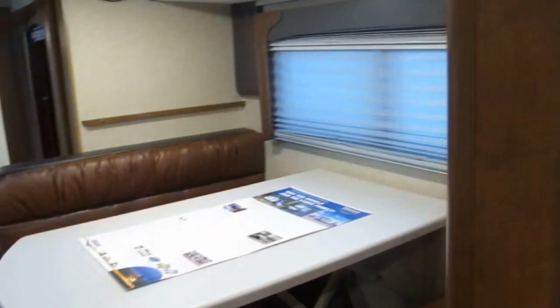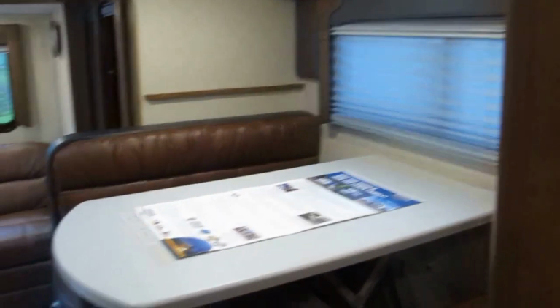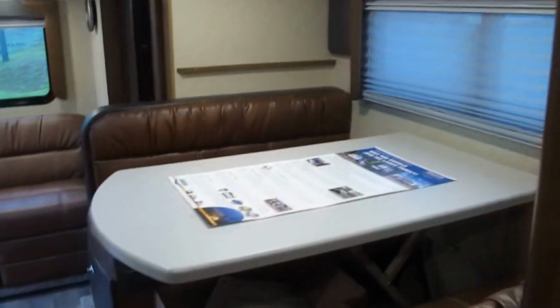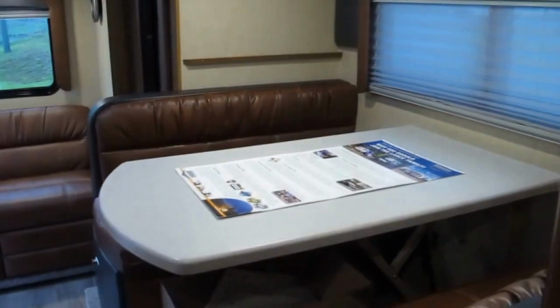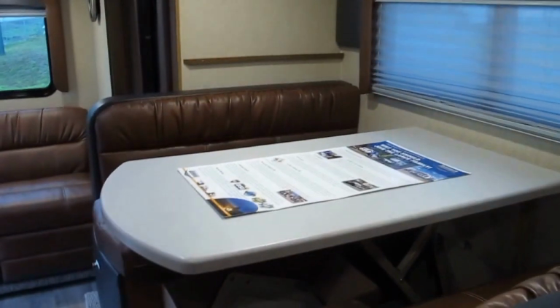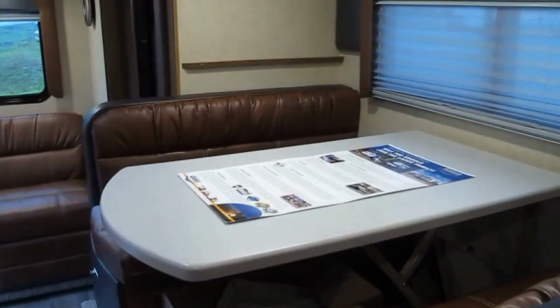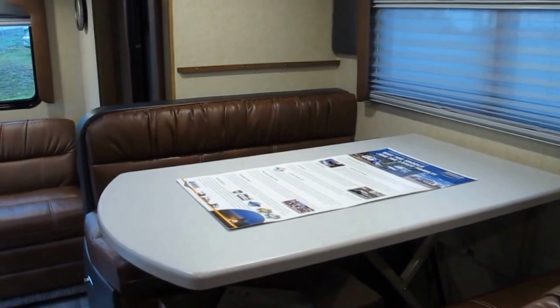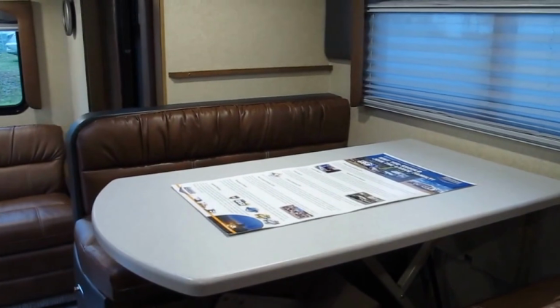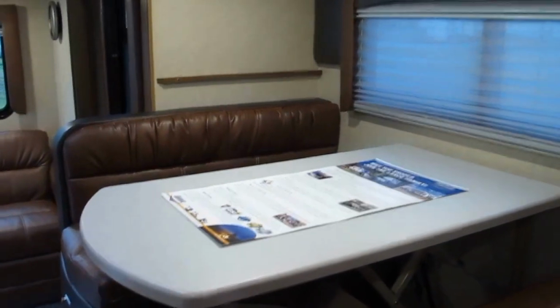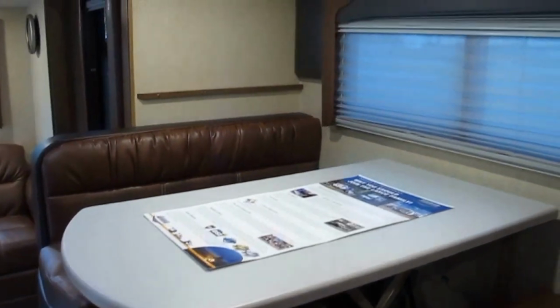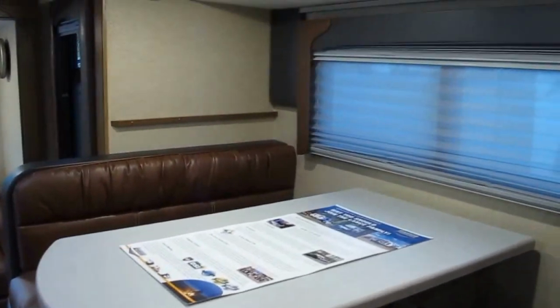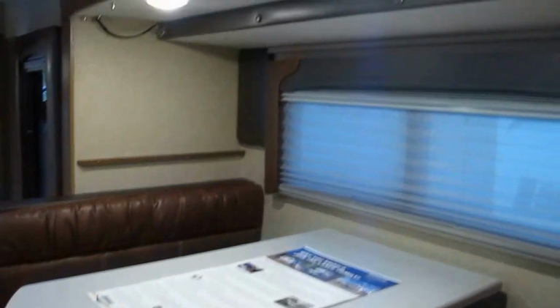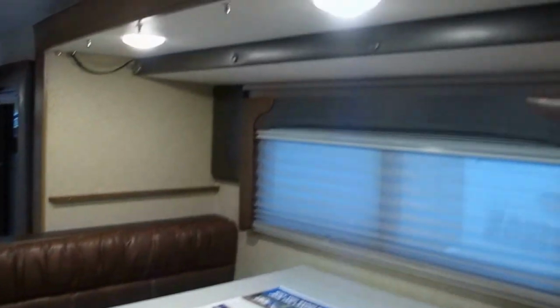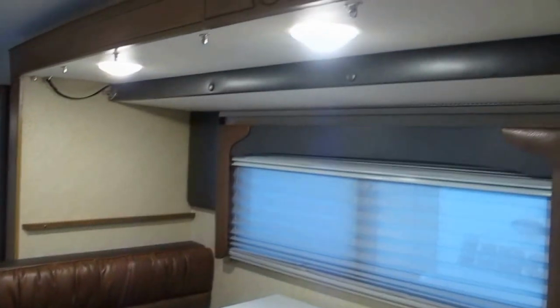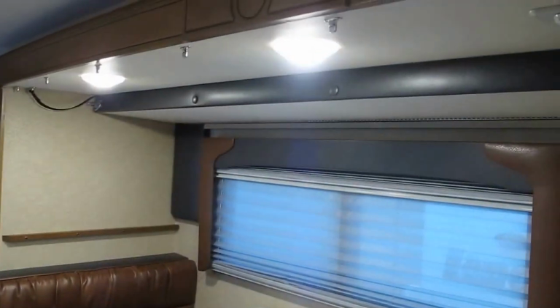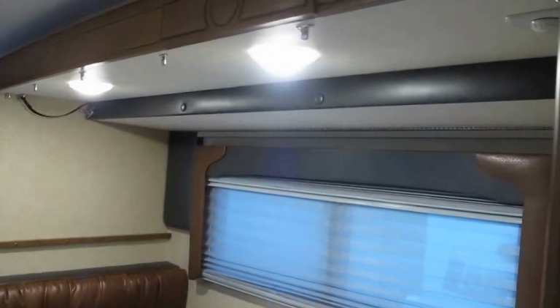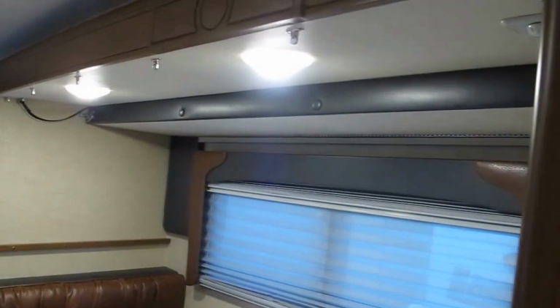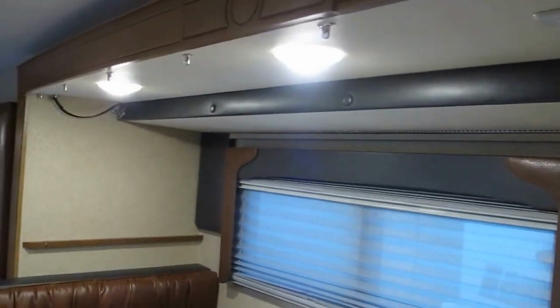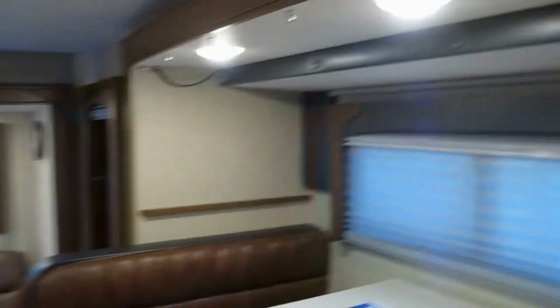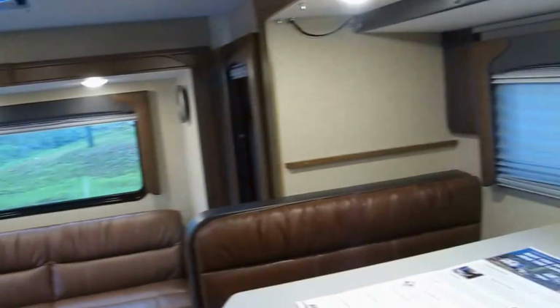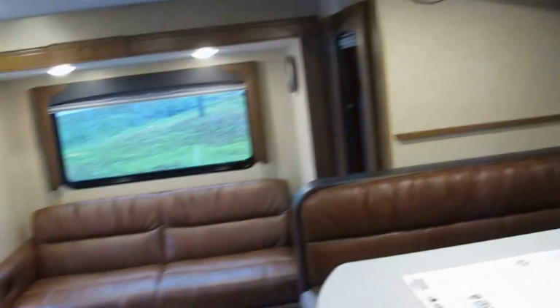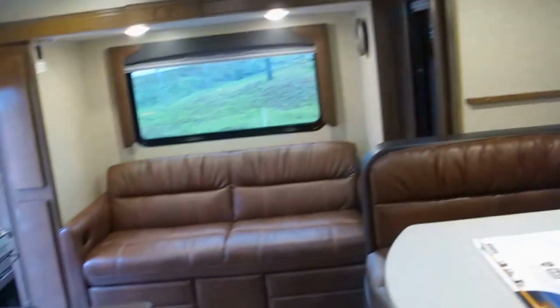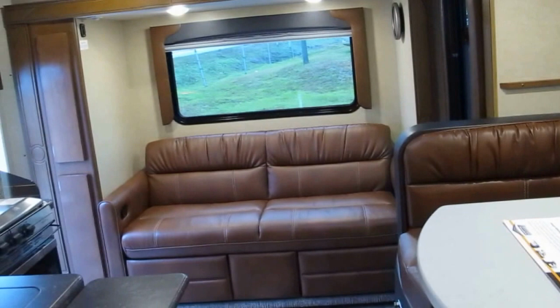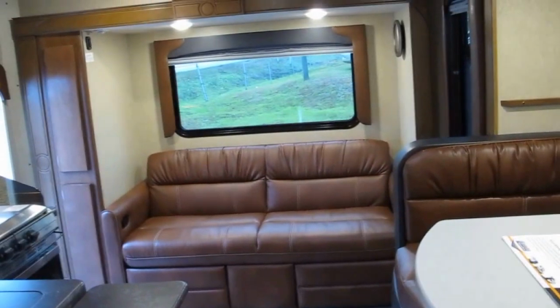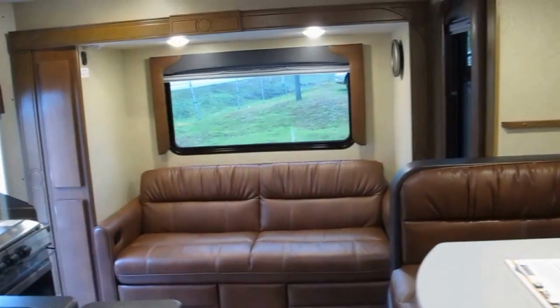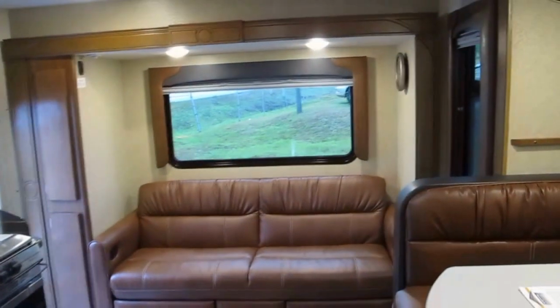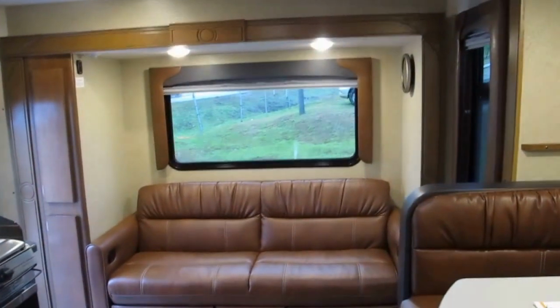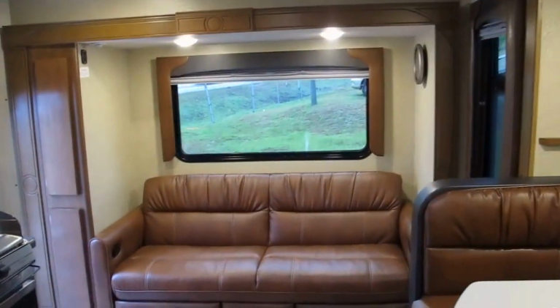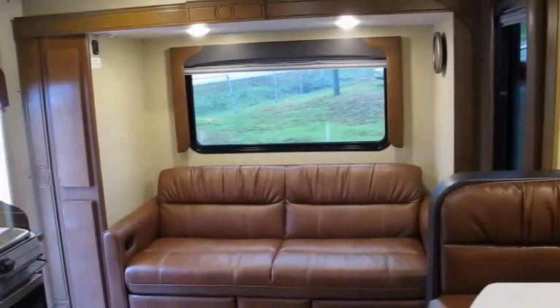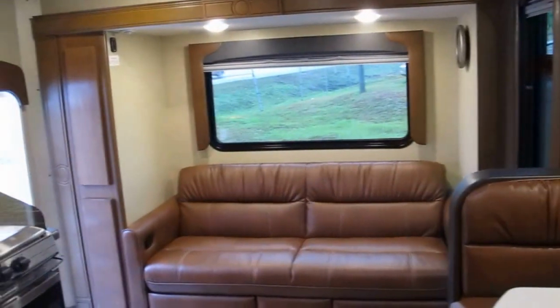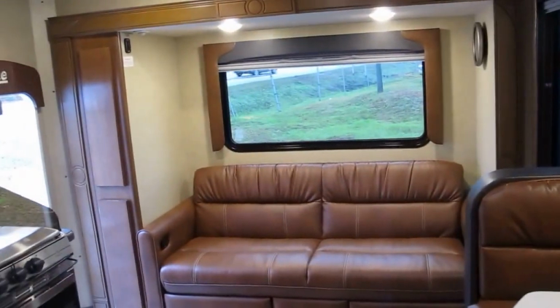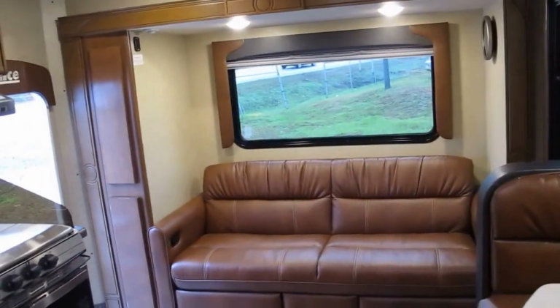There are three different places for additional sleeping: you've got the dinette that drops down, the overhead bunk above the dinette, and that reclining sofa is a sofa sleeper as well.